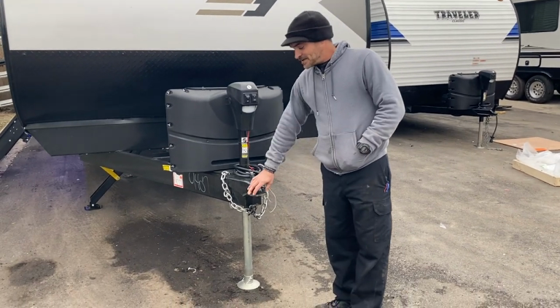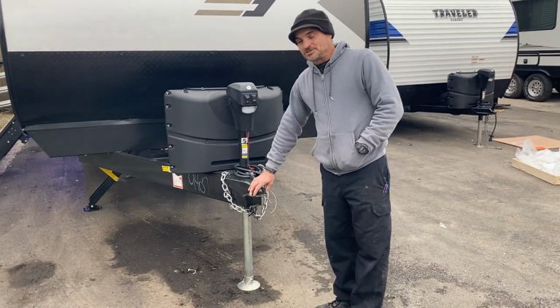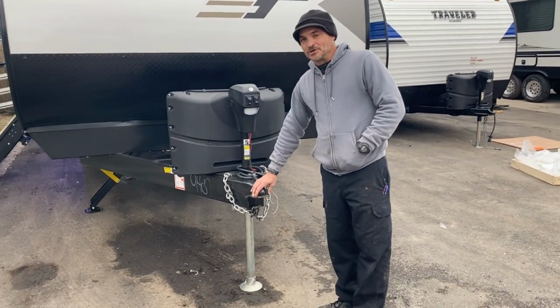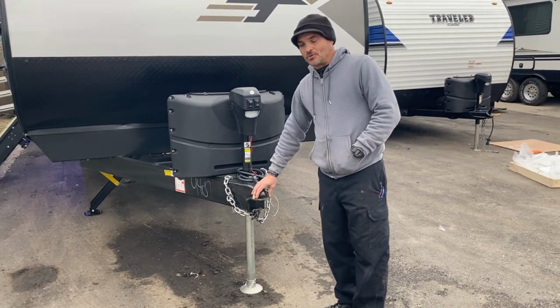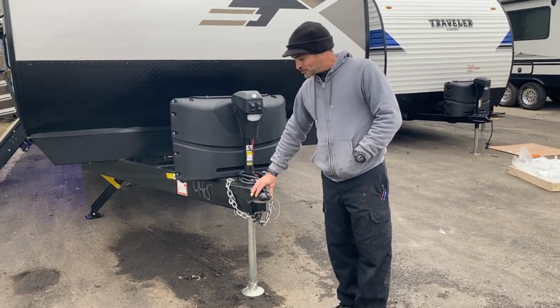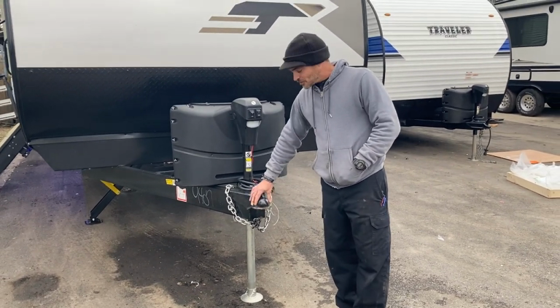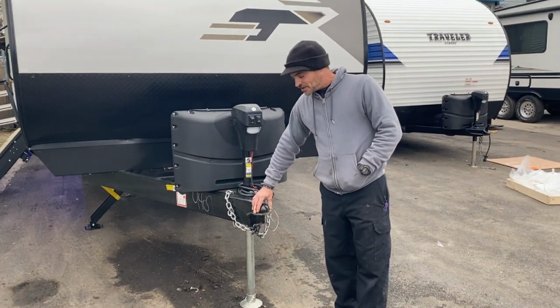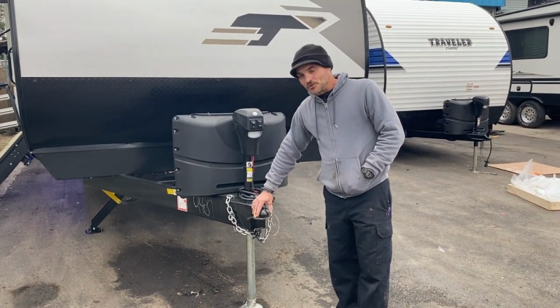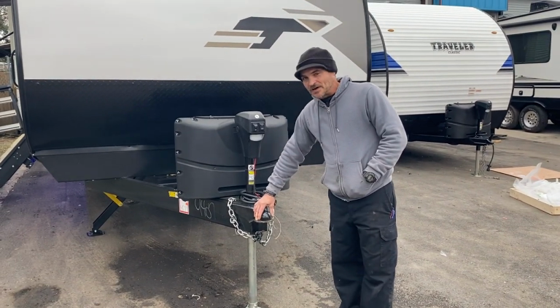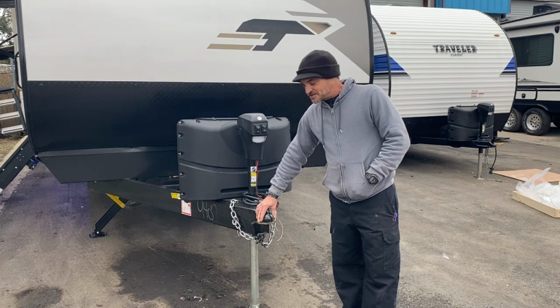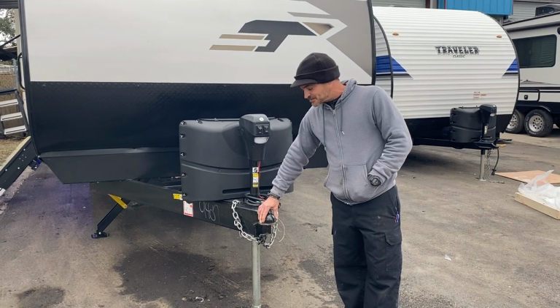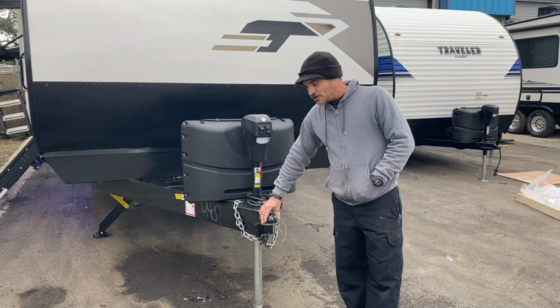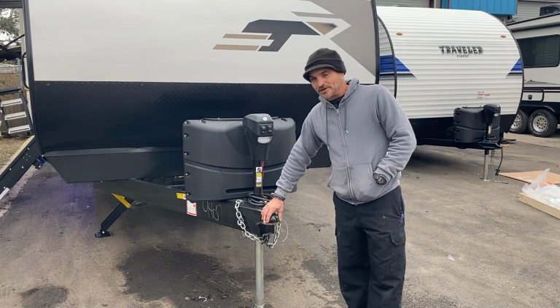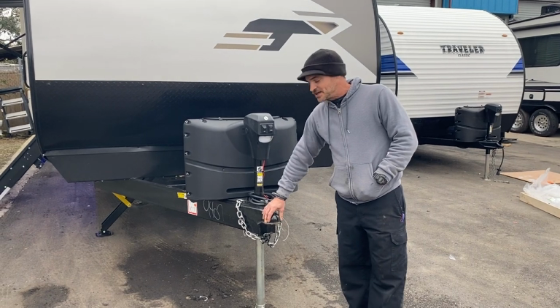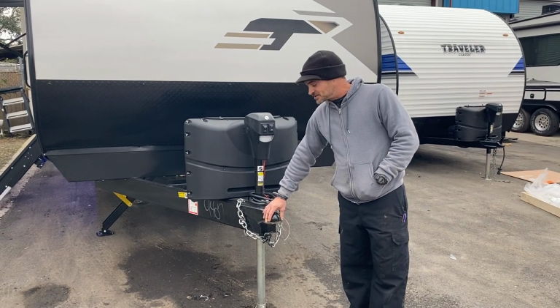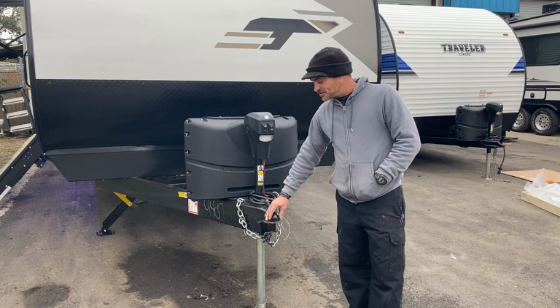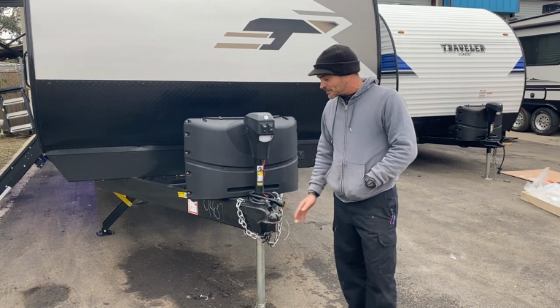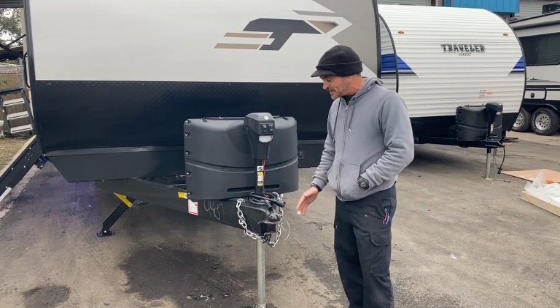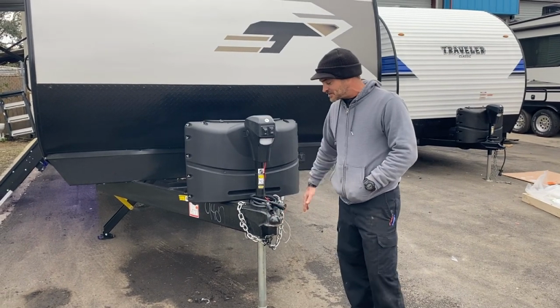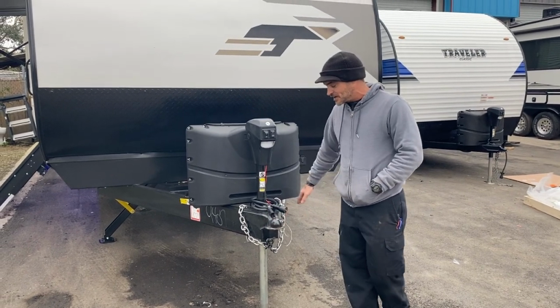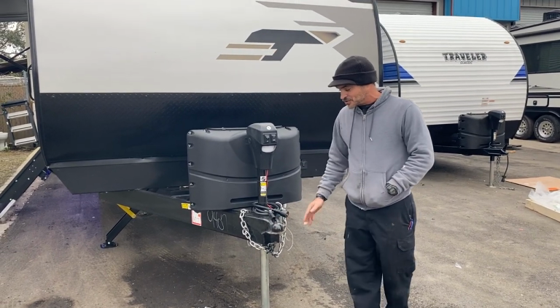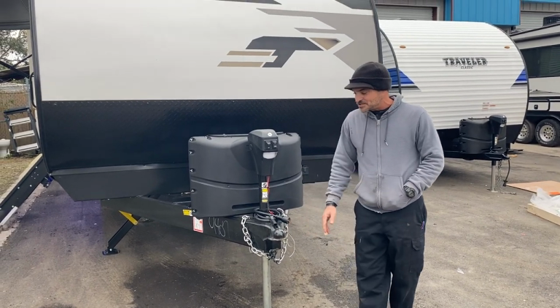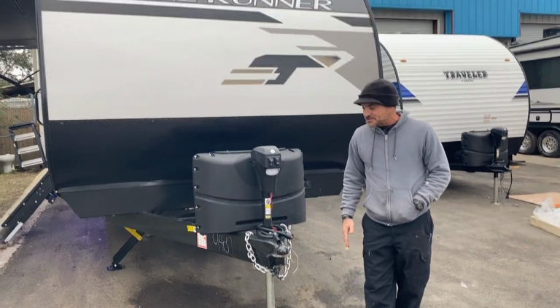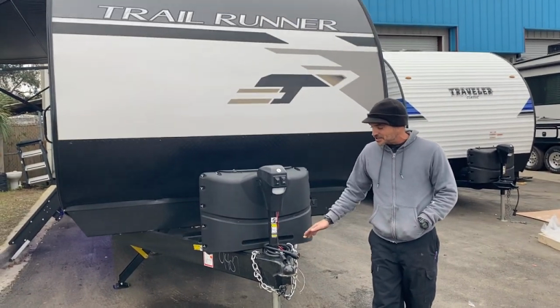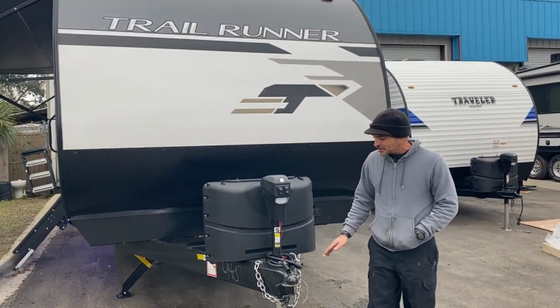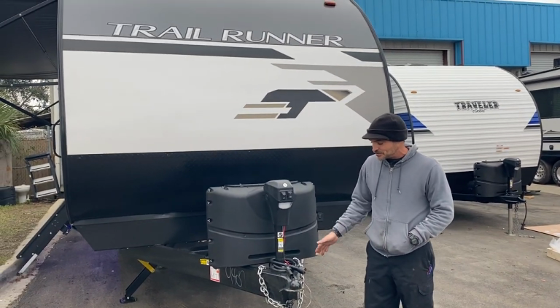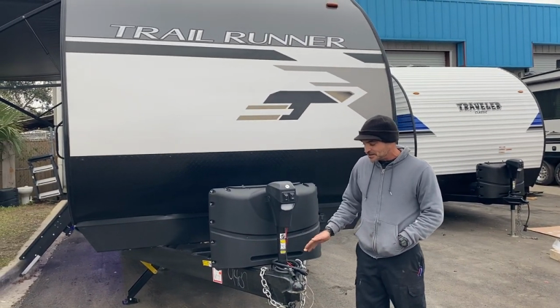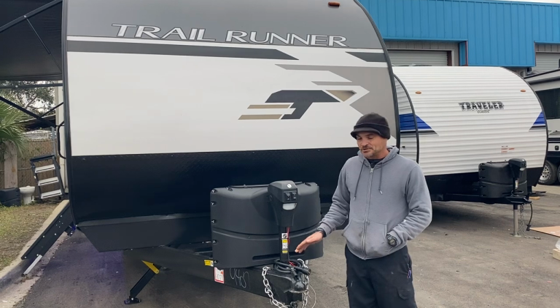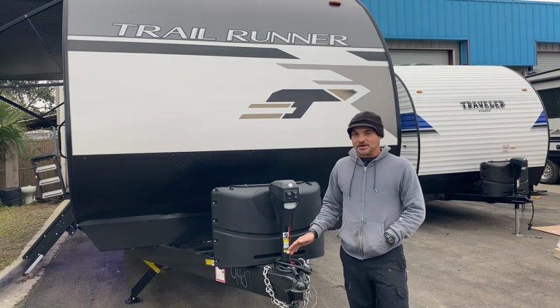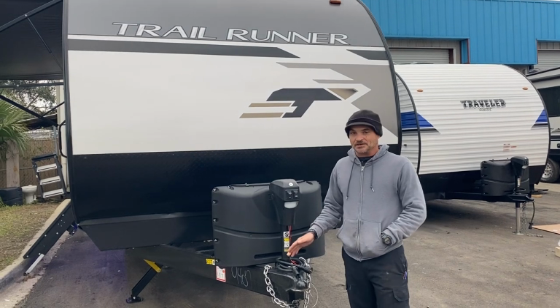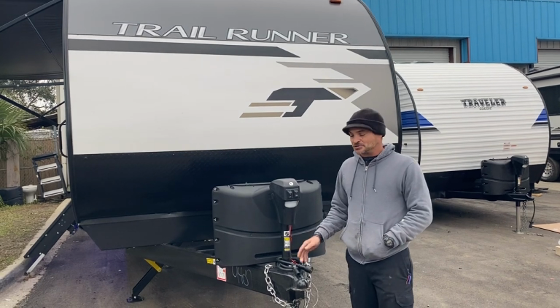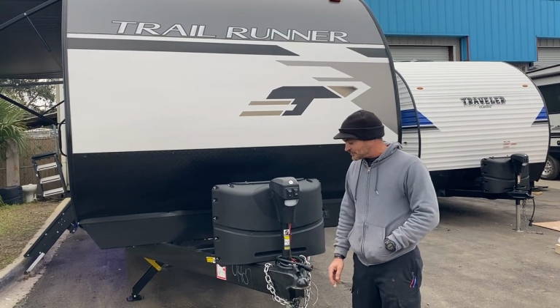Here's your virtual walkthrough. We're going to need a 2 and 5/16 ball for your hitch. I do recommend a sway control hitch system to keep your camper straight behind you as you're traveling.